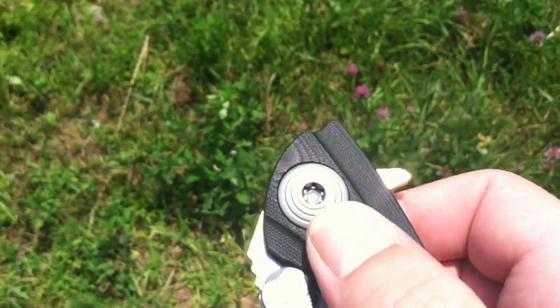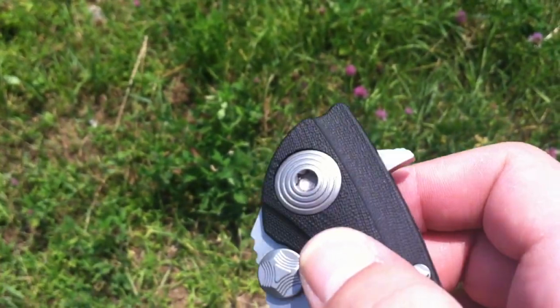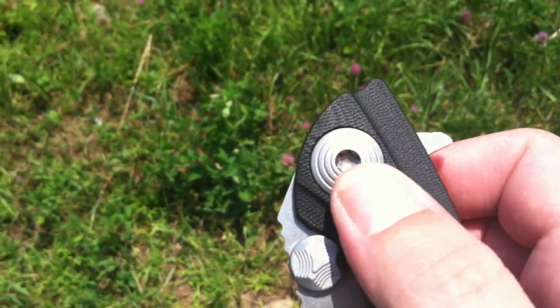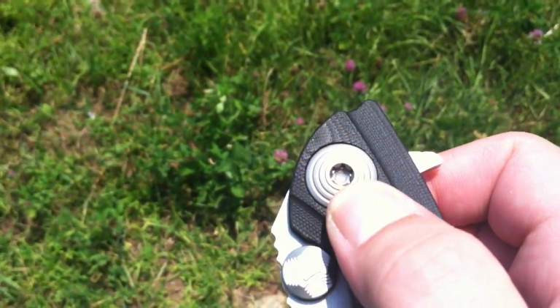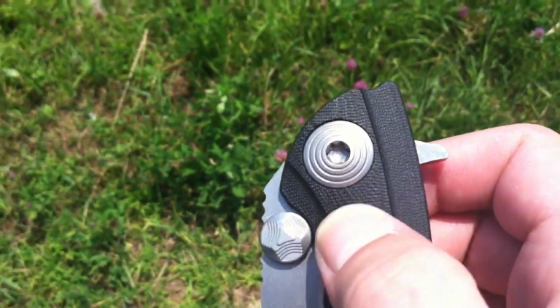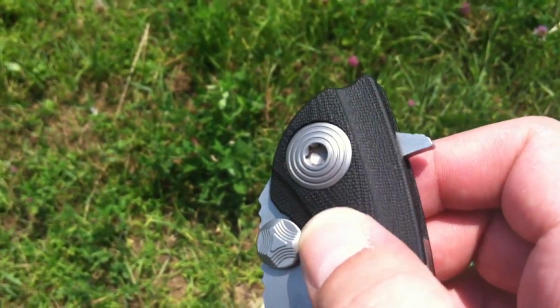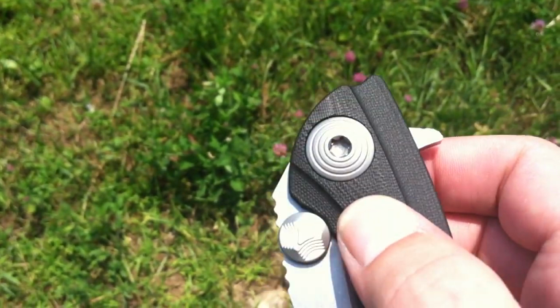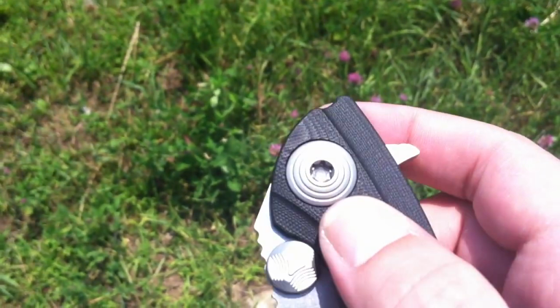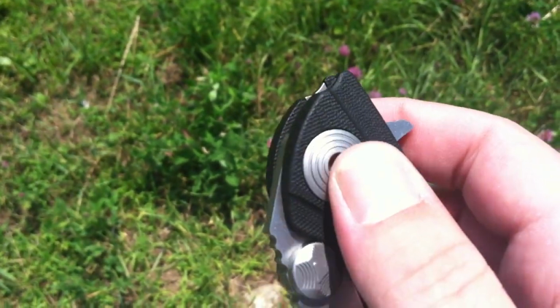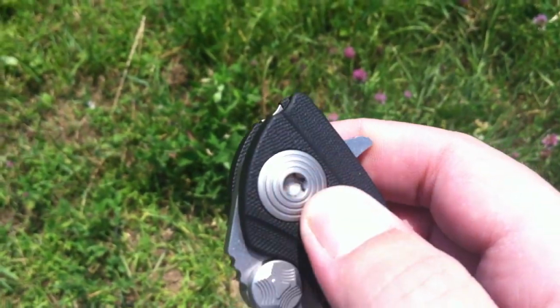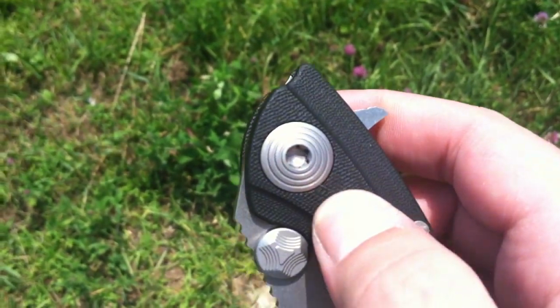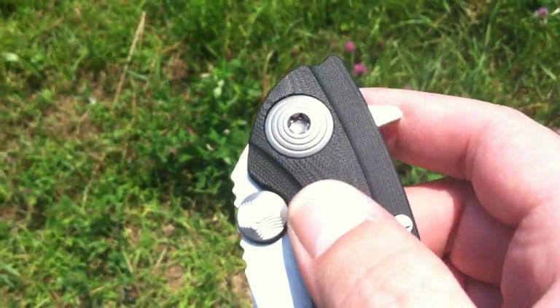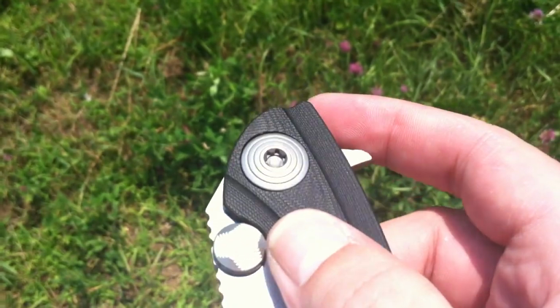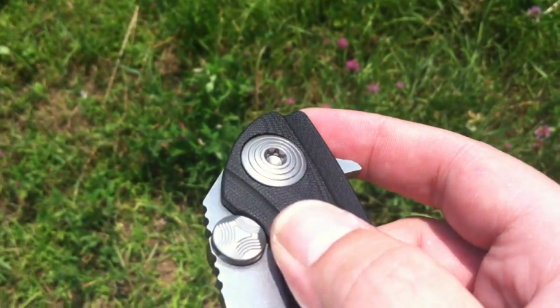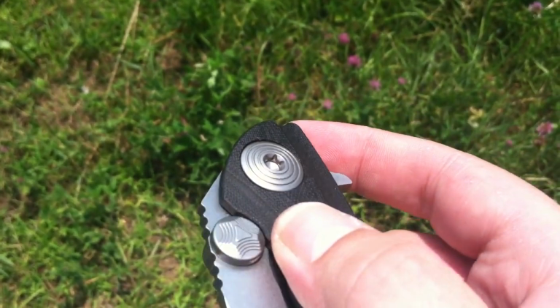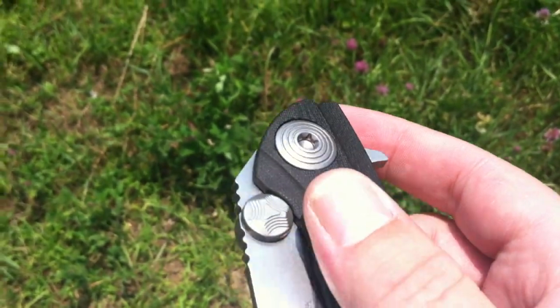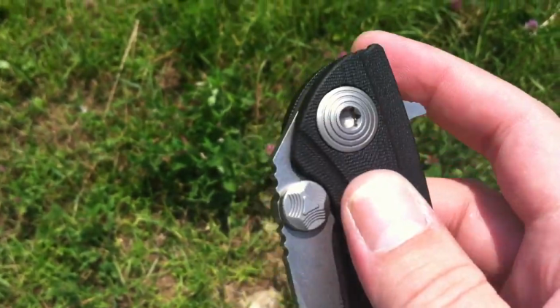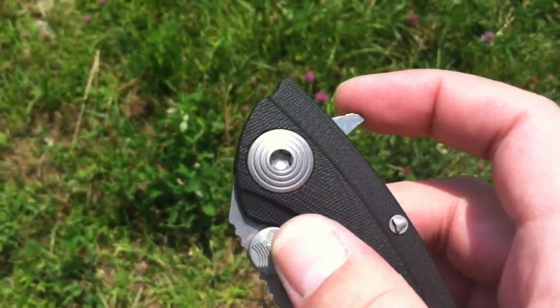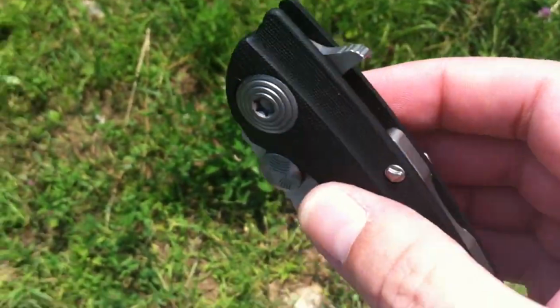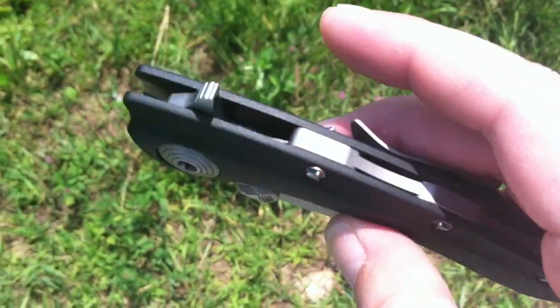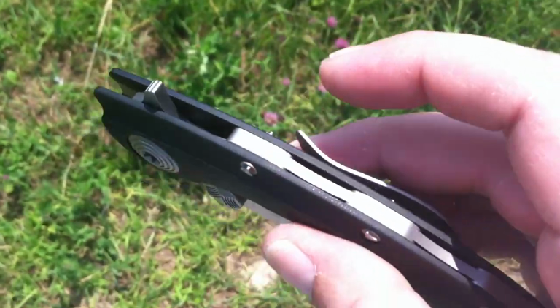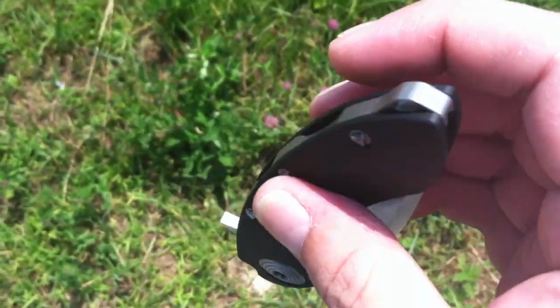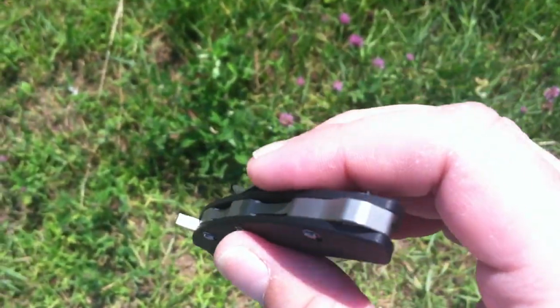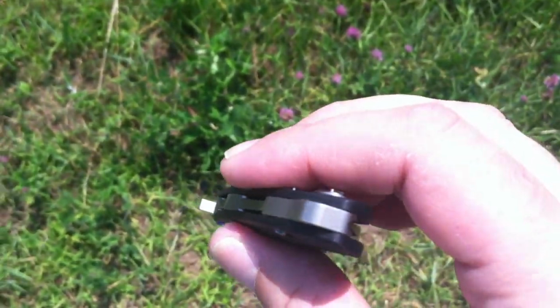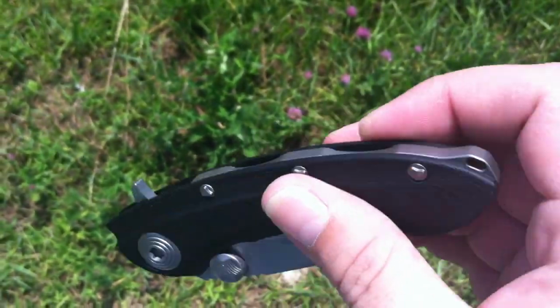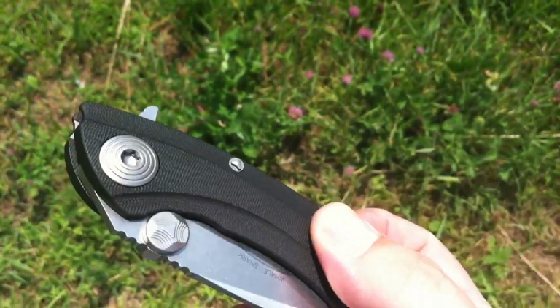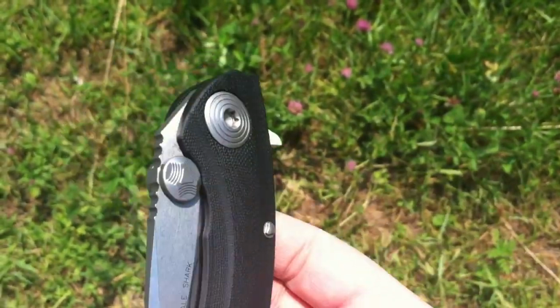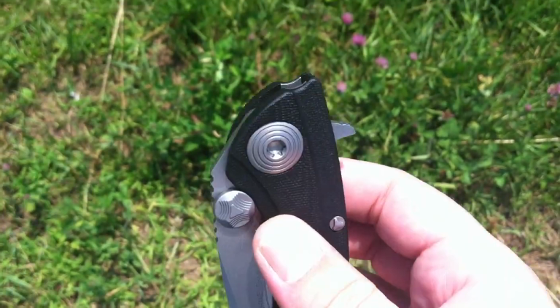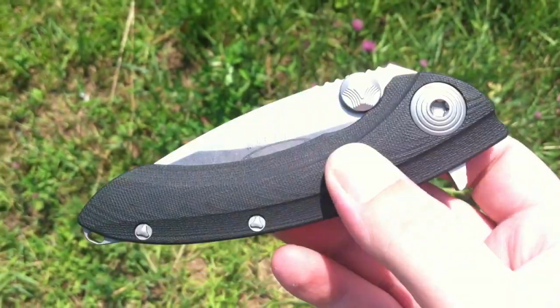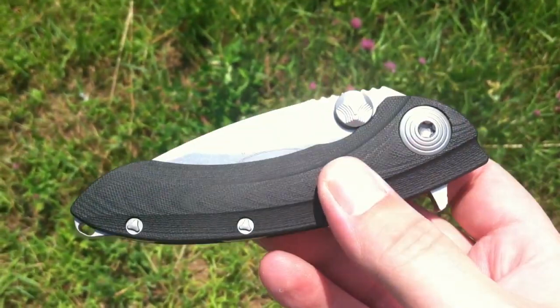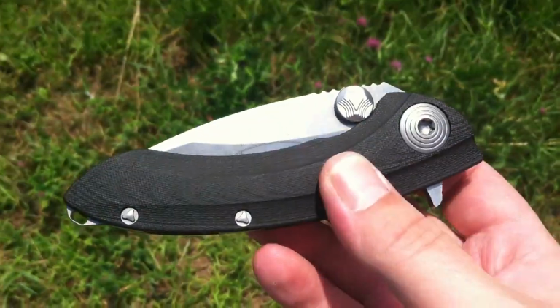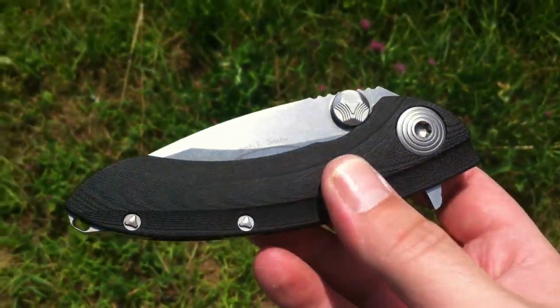There you go, switch this pivot — it looks like they switched this pivot to a Torx on the Microtech Whale Shark, which I'm sure everyone will appreciate.